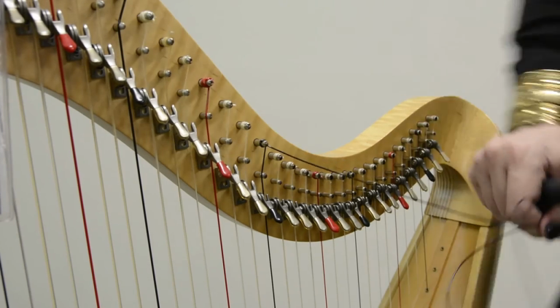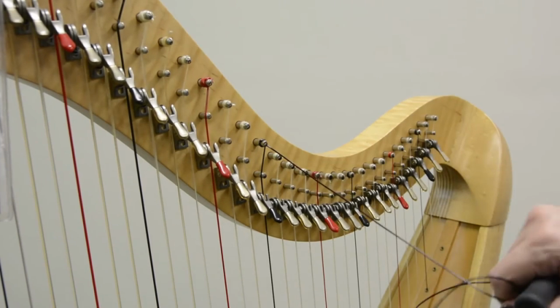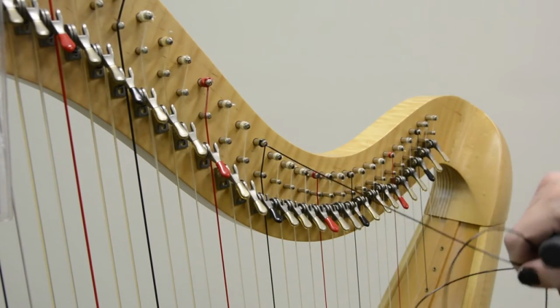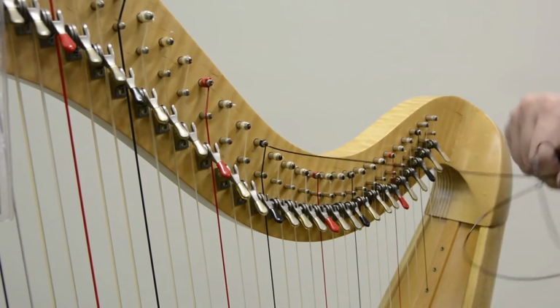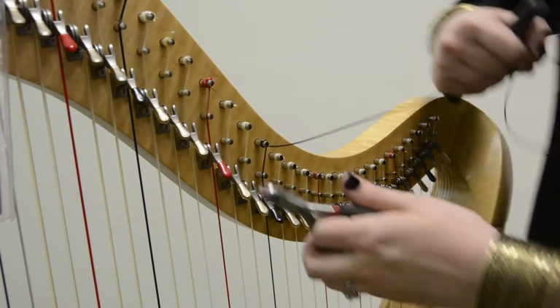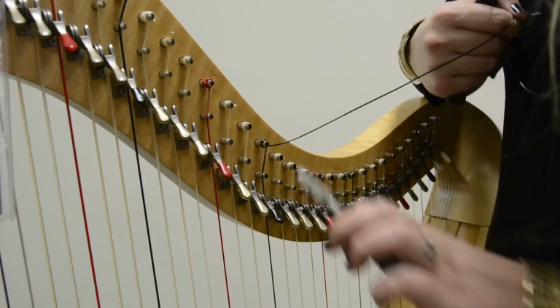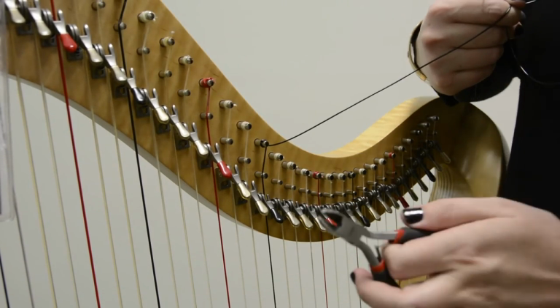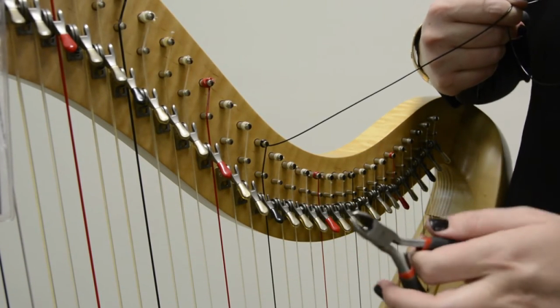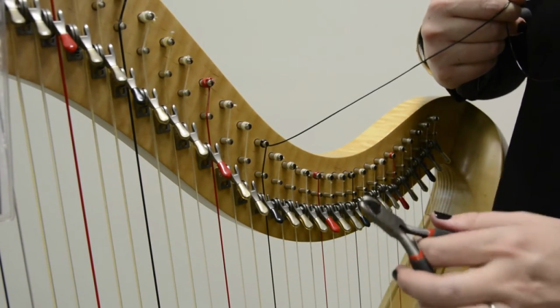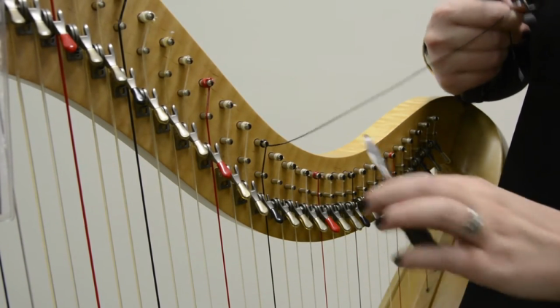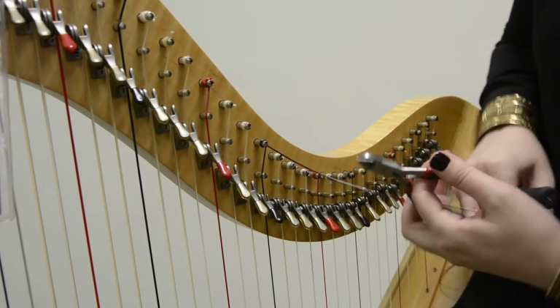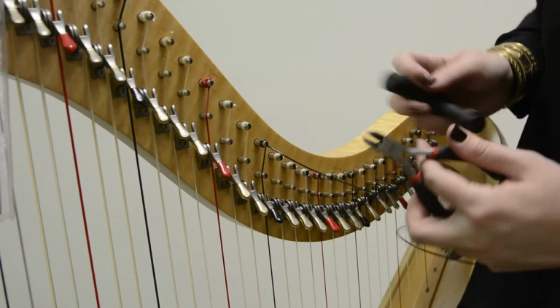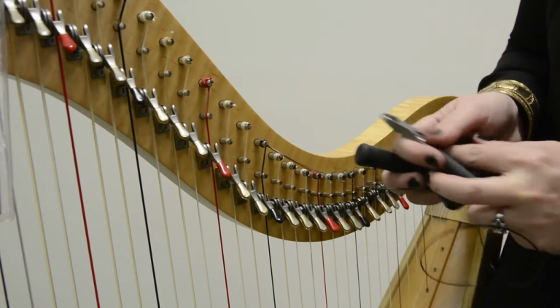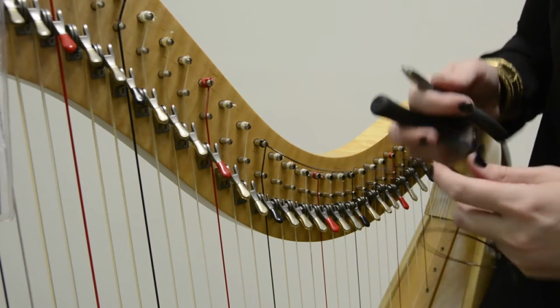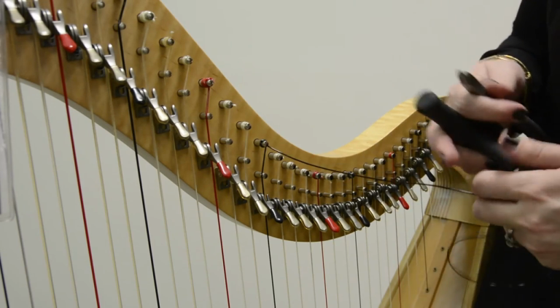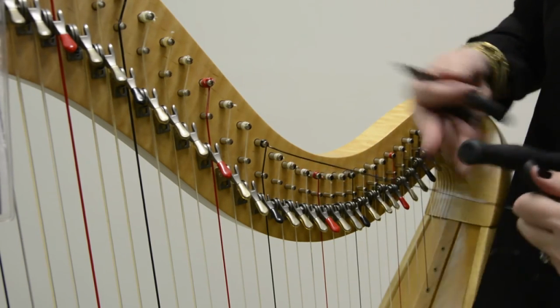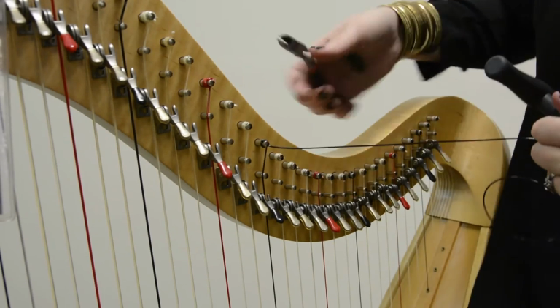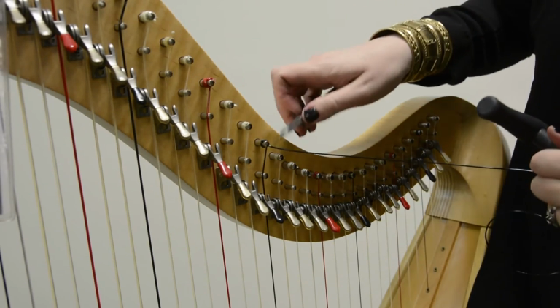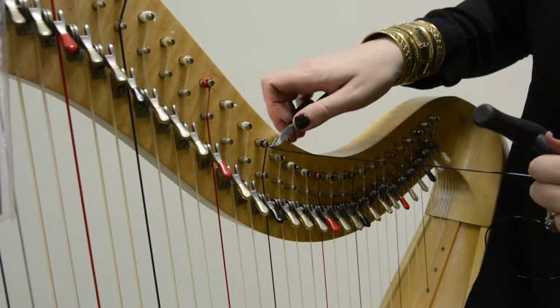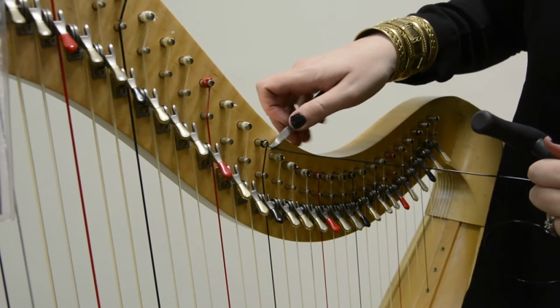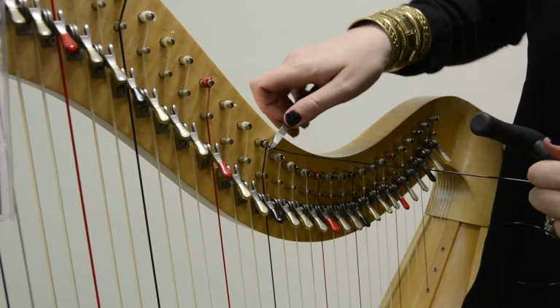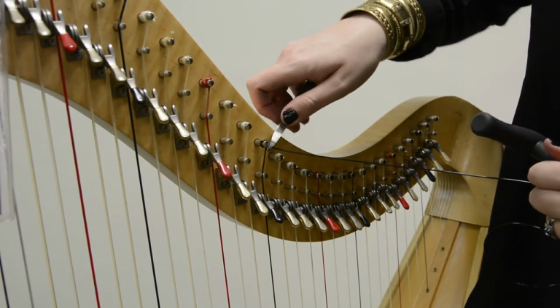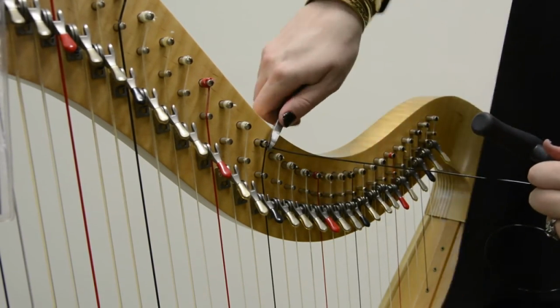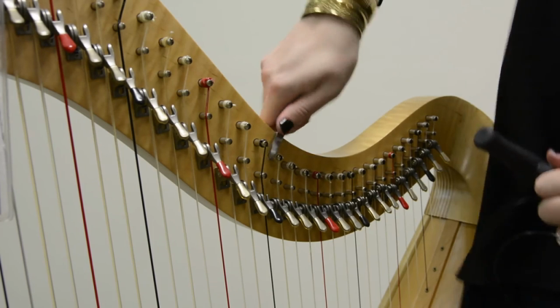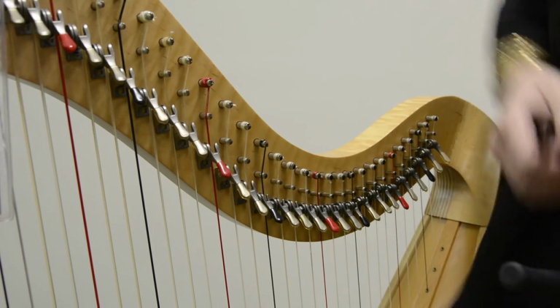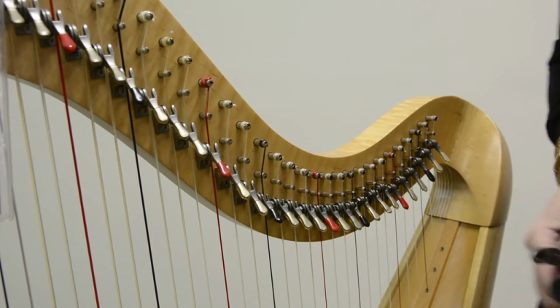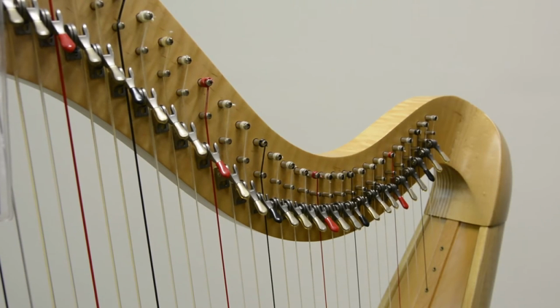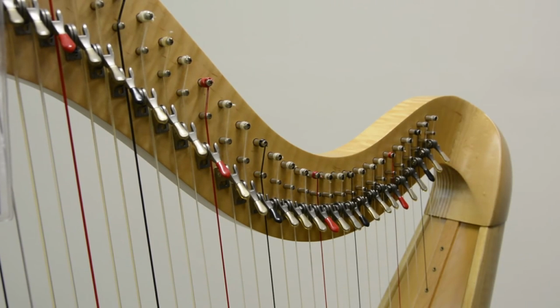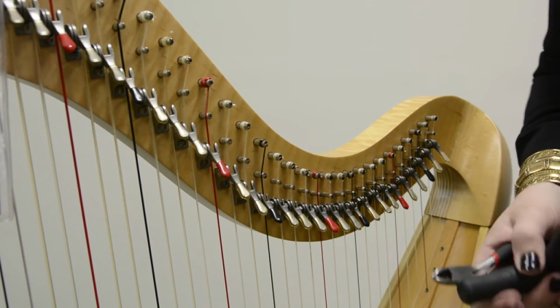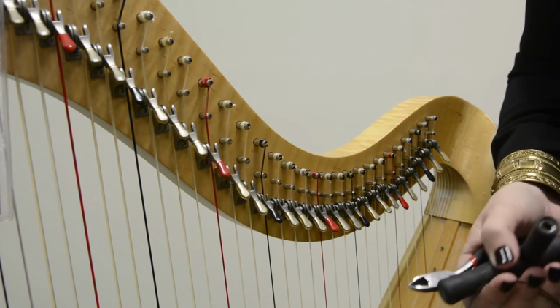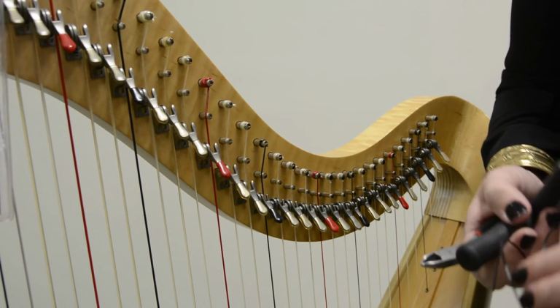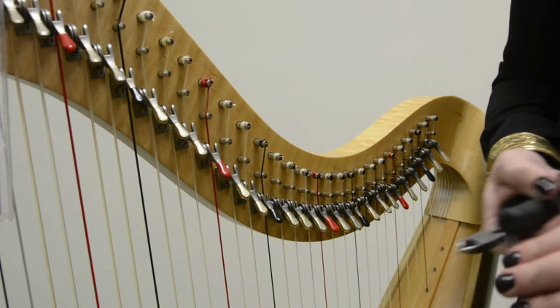You can use either fingernail clippers, which work great, or tiny pliers. I like to clip really close because it just makes your harp look a little bit more neat and beautiful.